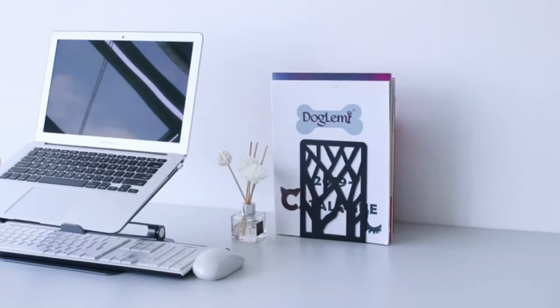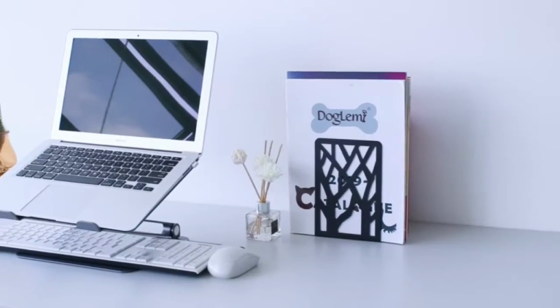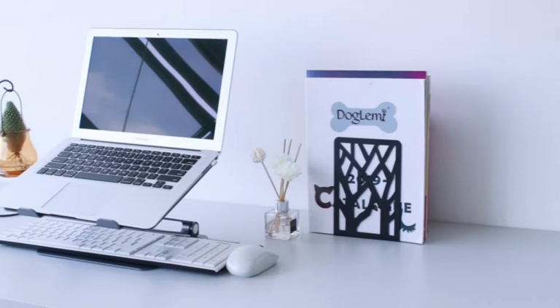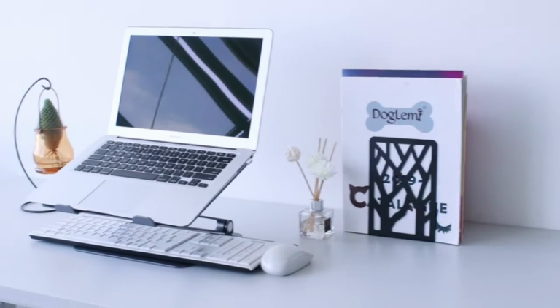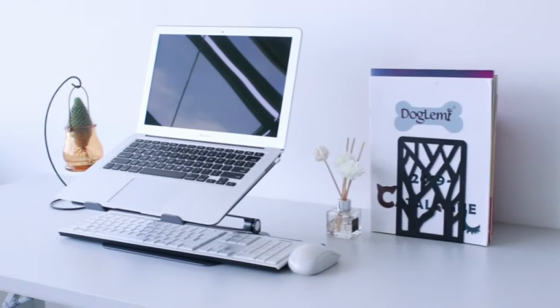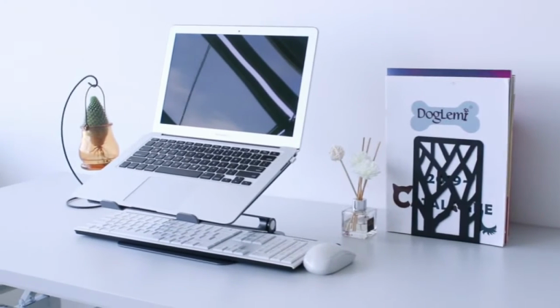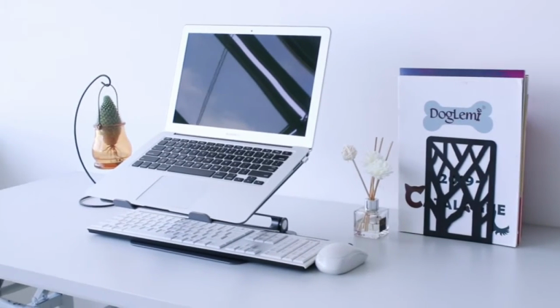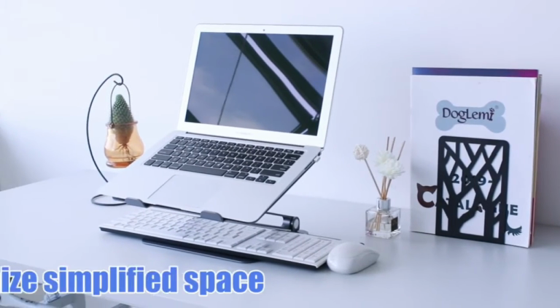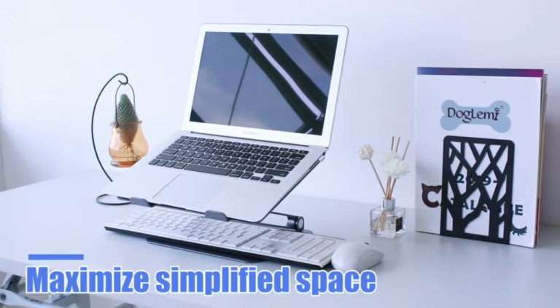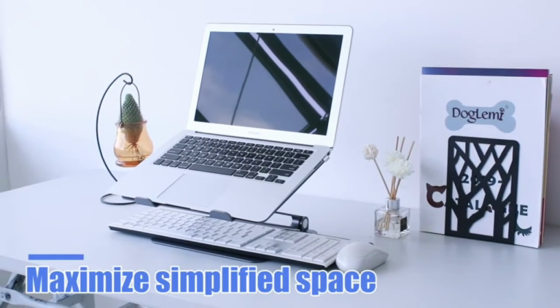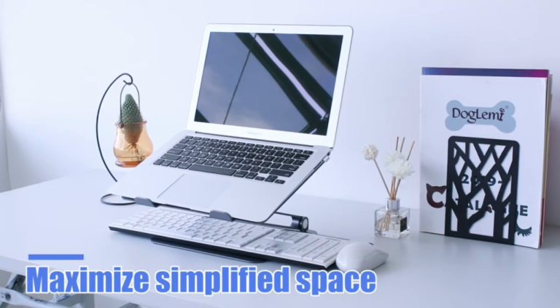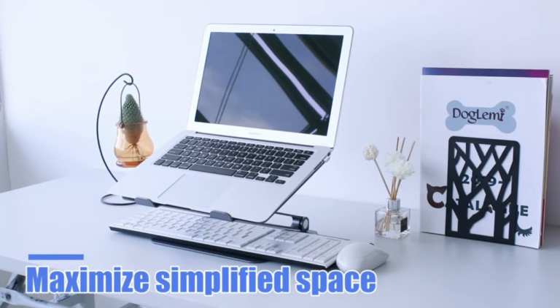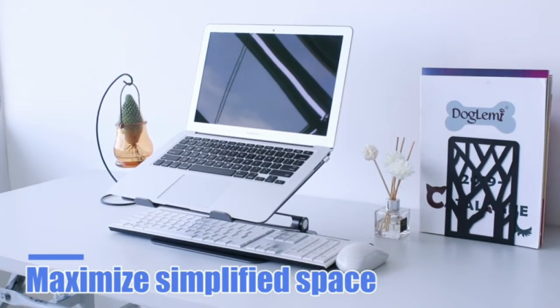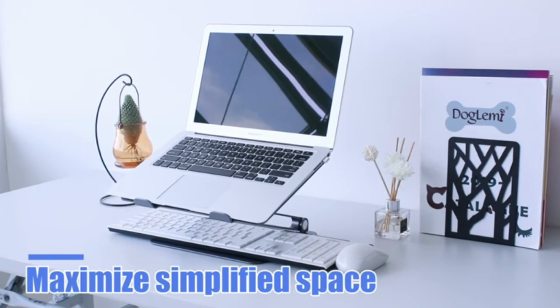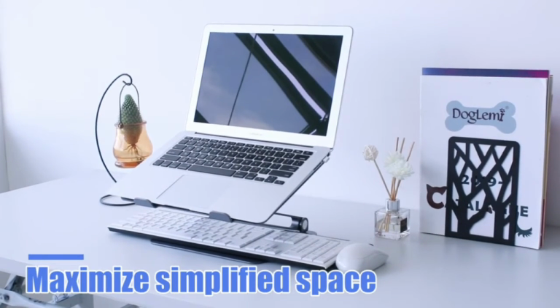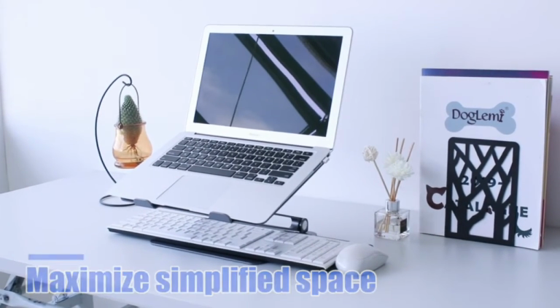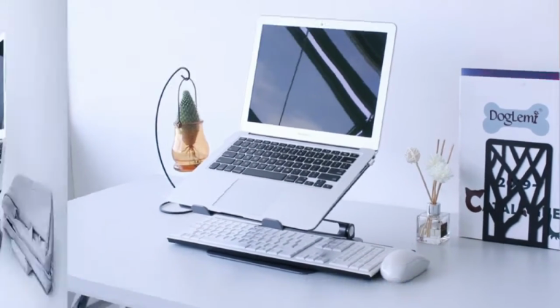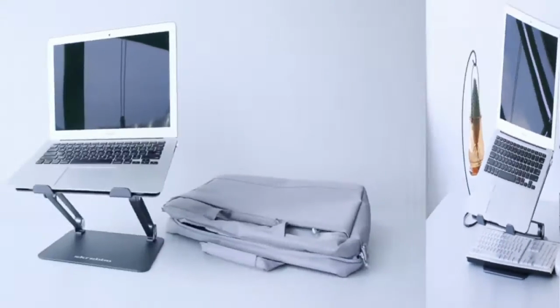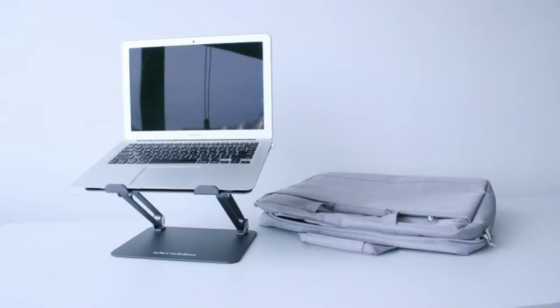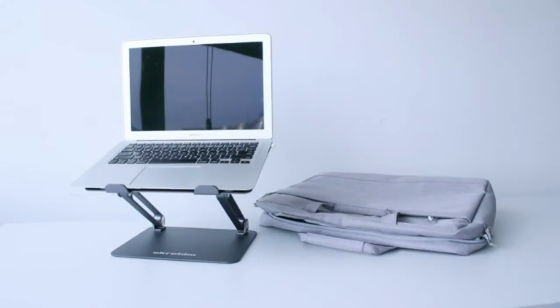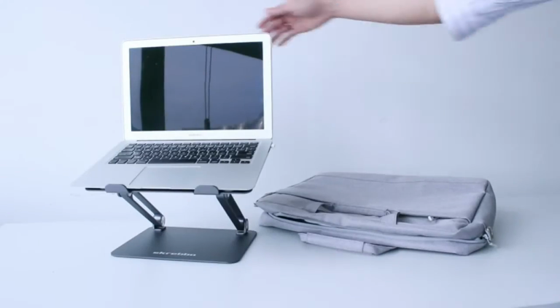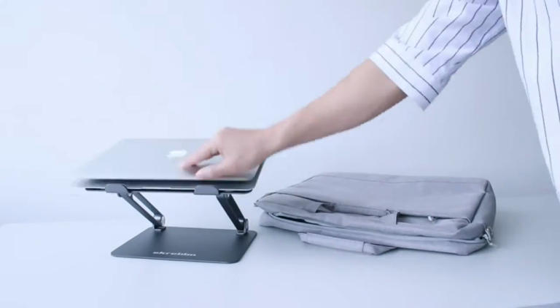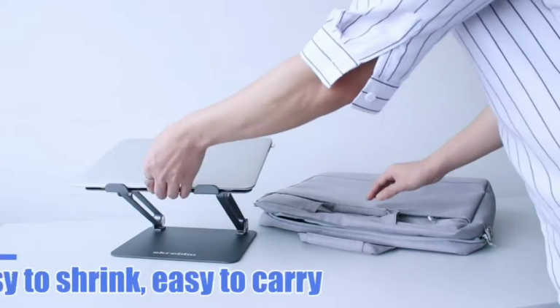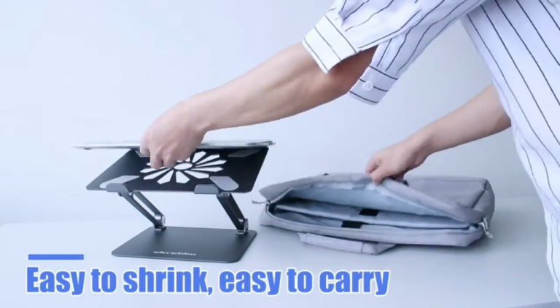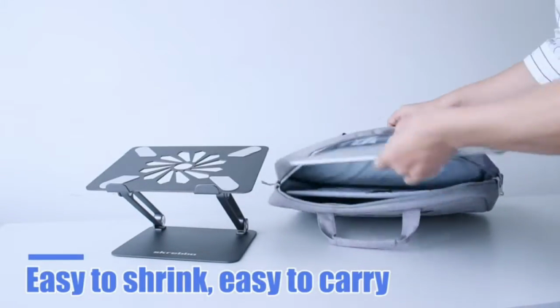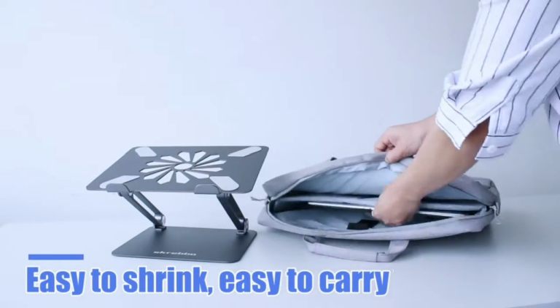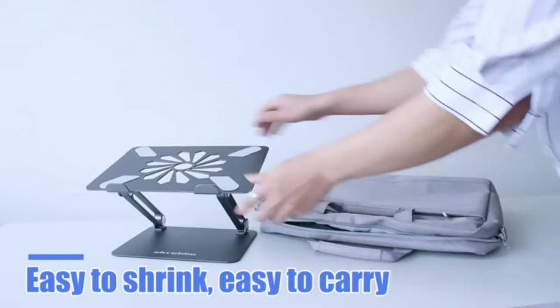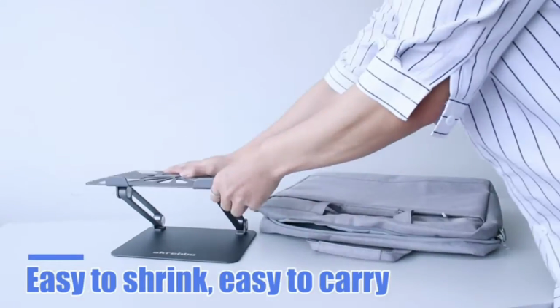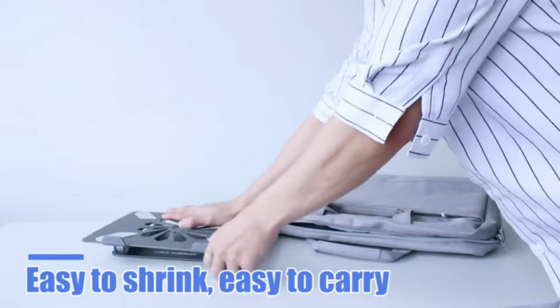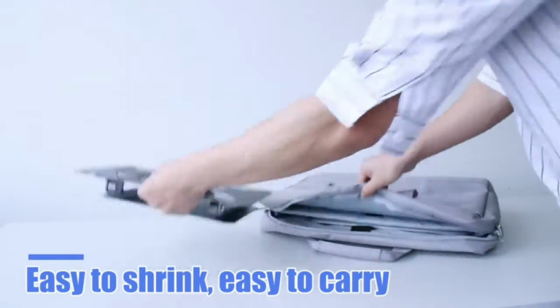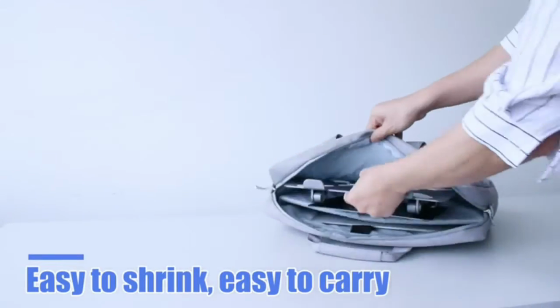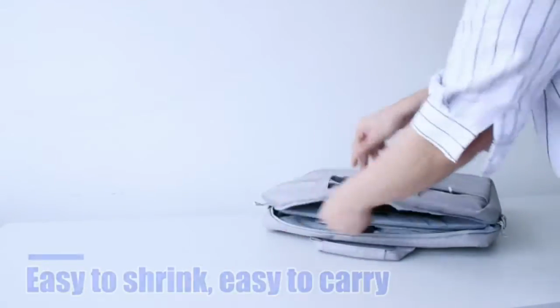The adjustable laptop stand for desk elevates your laptop screen to a perfect eye level, helping to reduce neck and shoulder pain, back pain, and eye strain, and promotes proper posture while sitting.